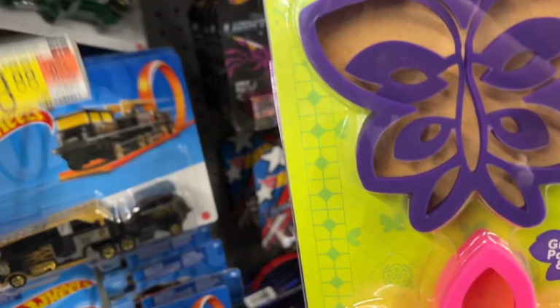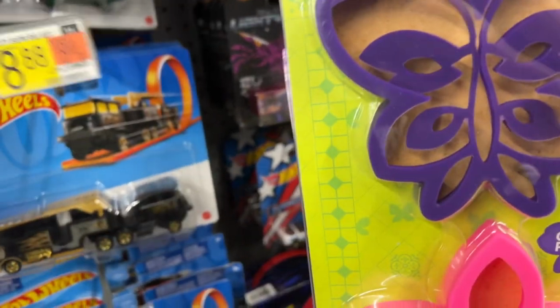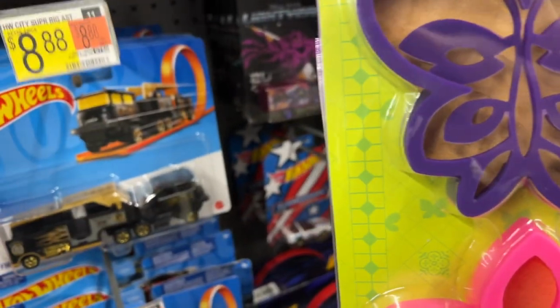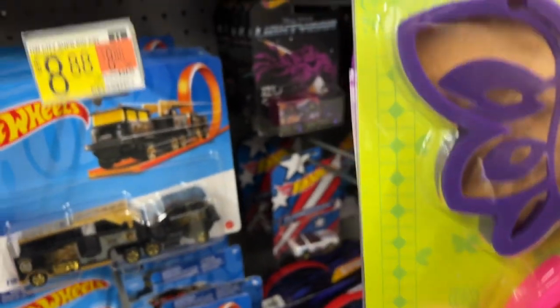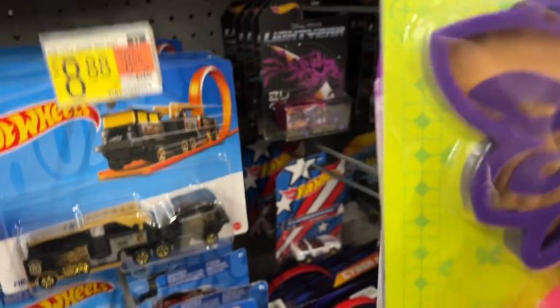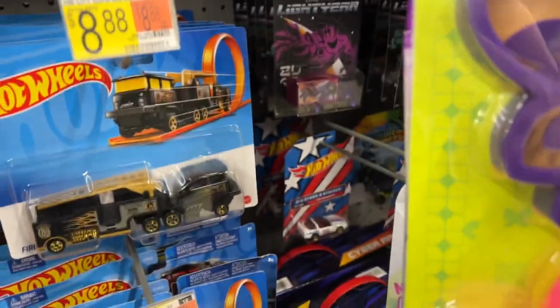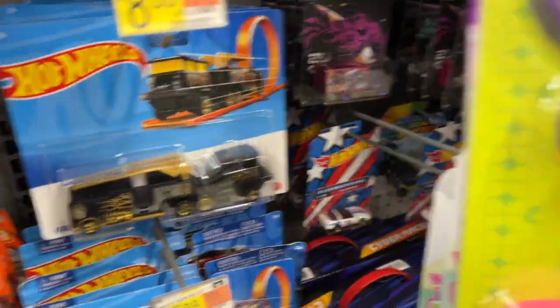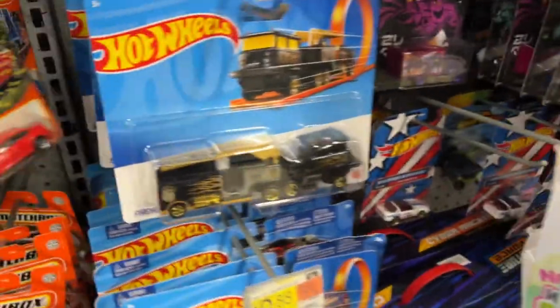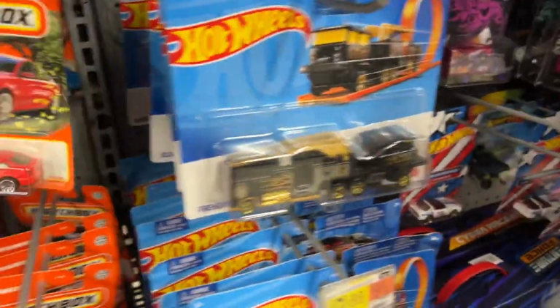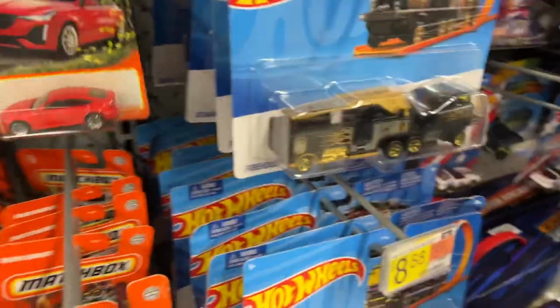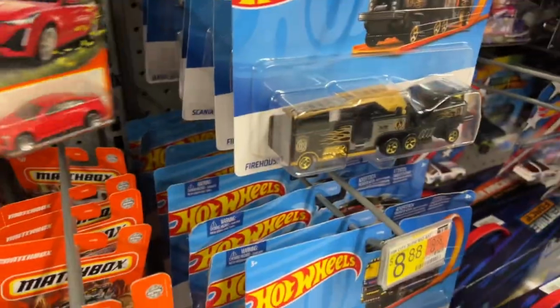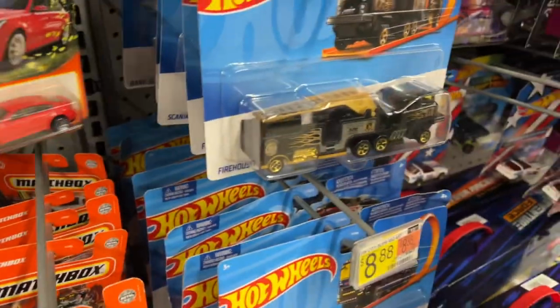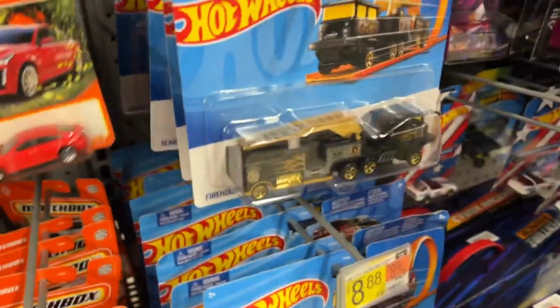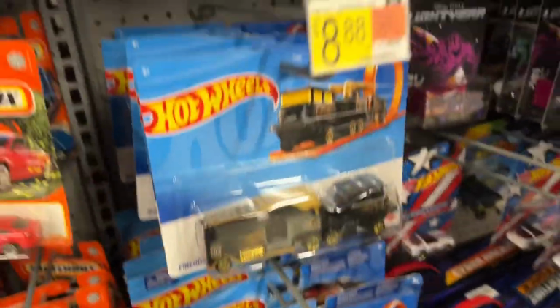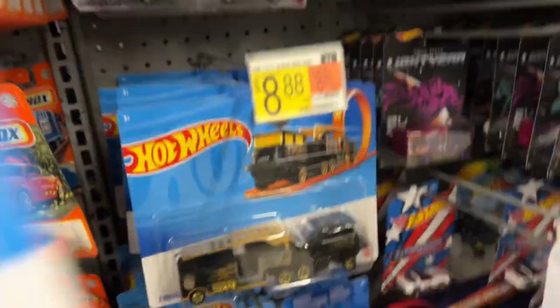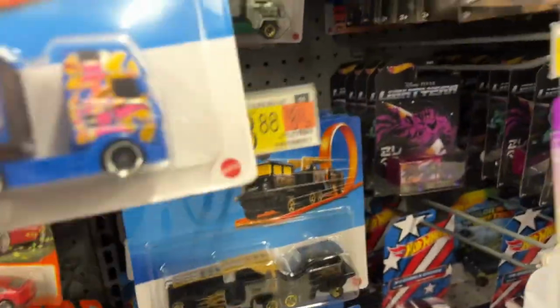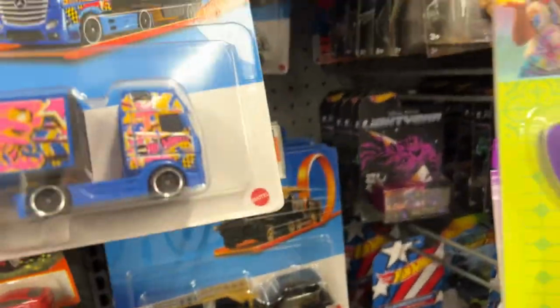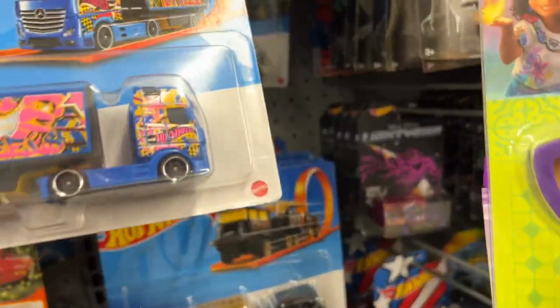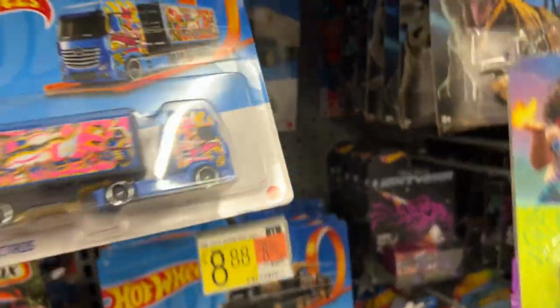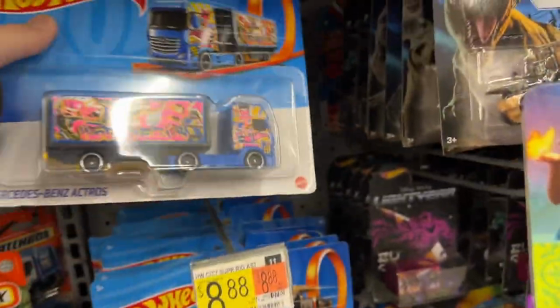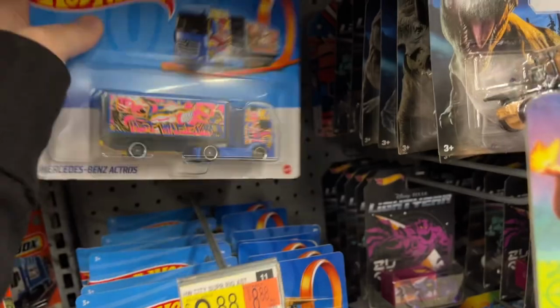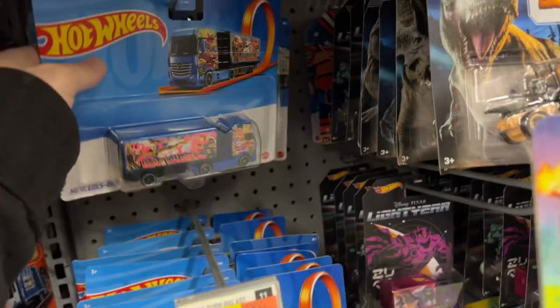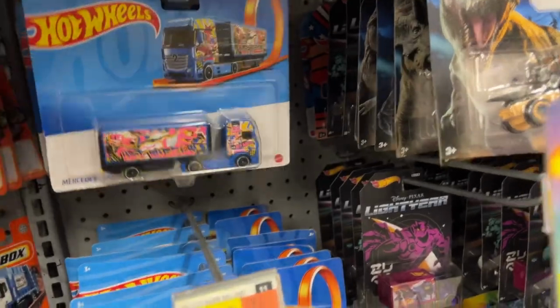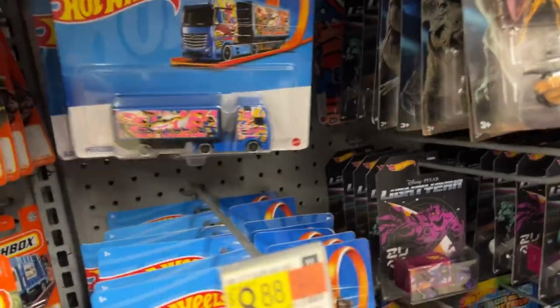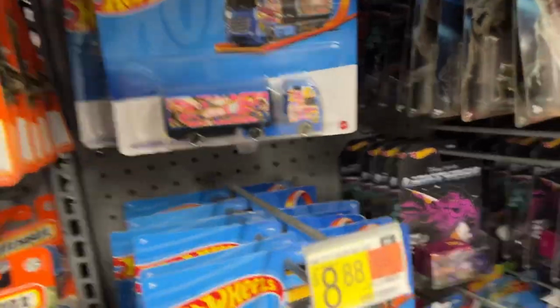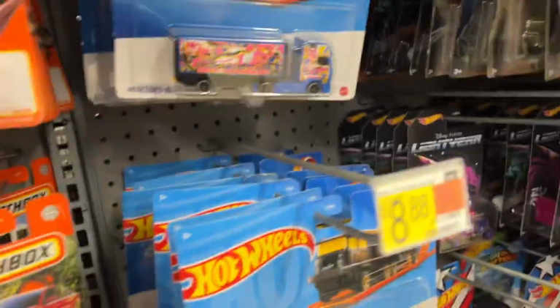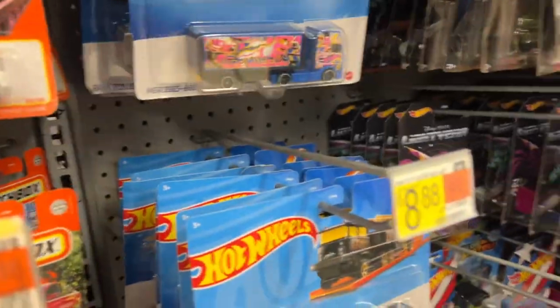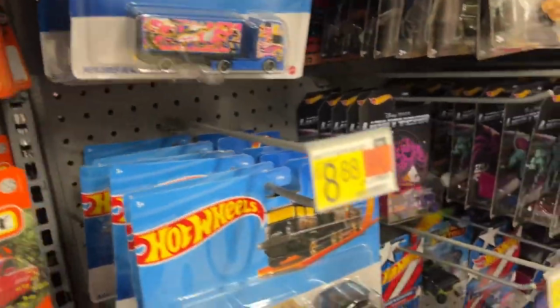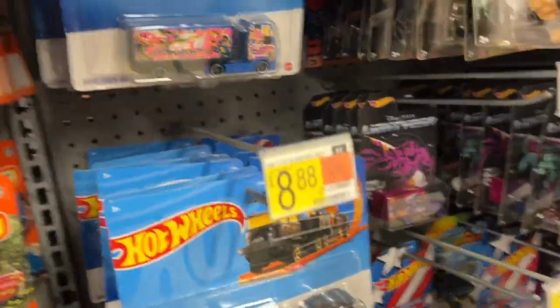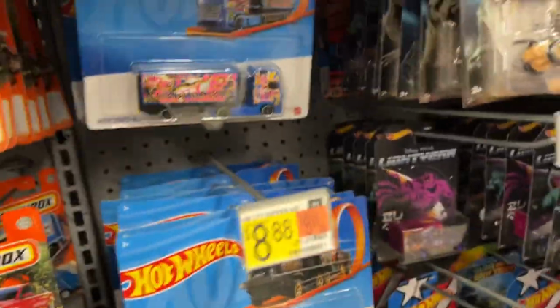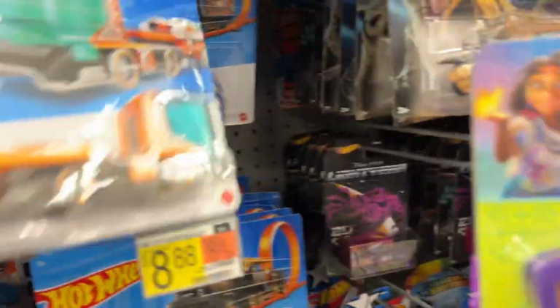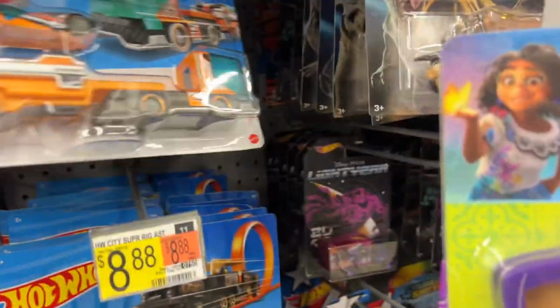Man, they don't even have Hot Wheels five packs today. I don't see any five packs anywhere. I'm gonna have to check and see what kind of tracks they got going on here.